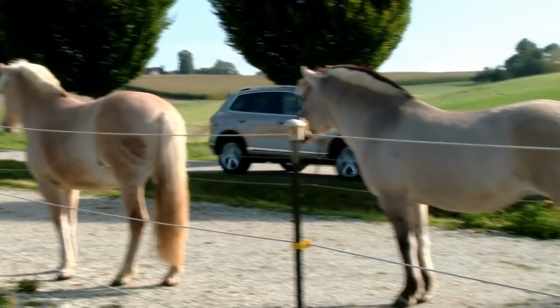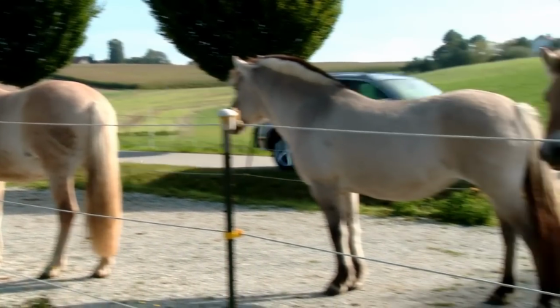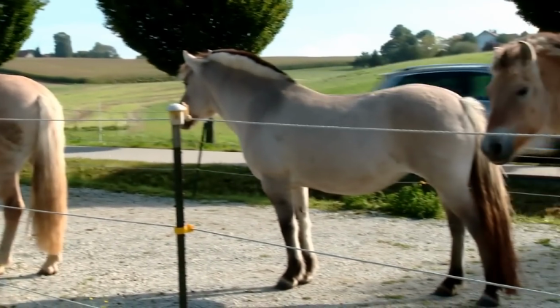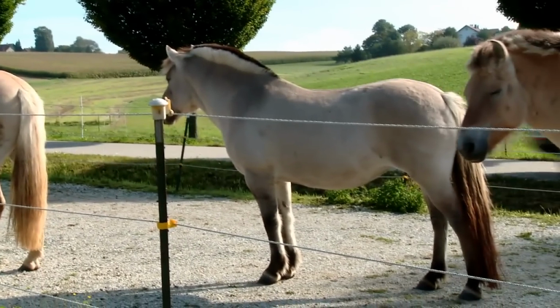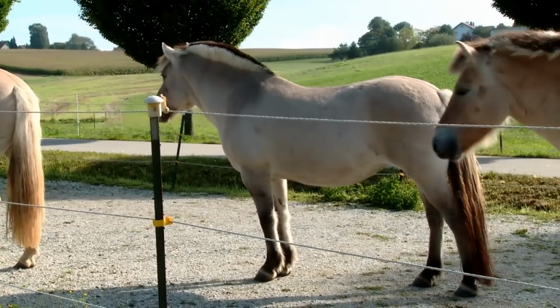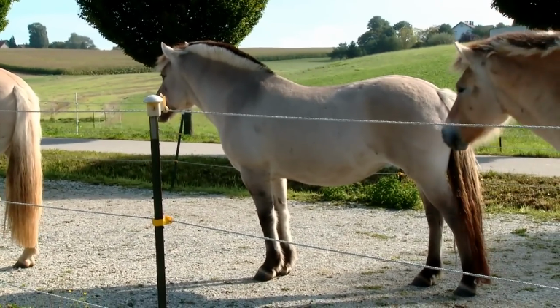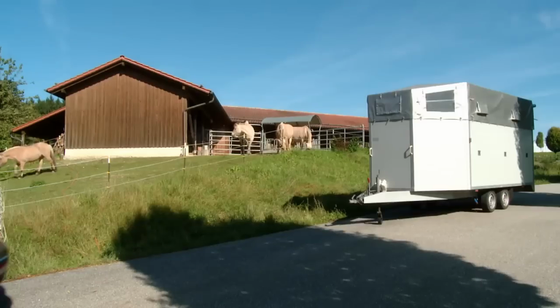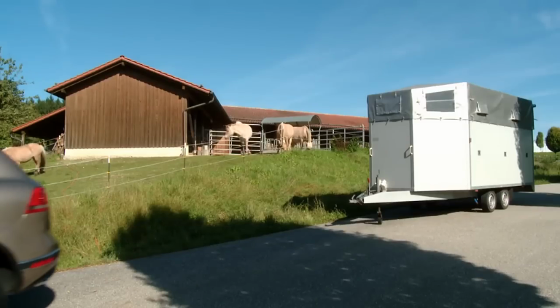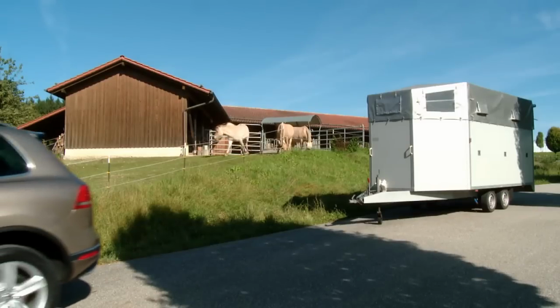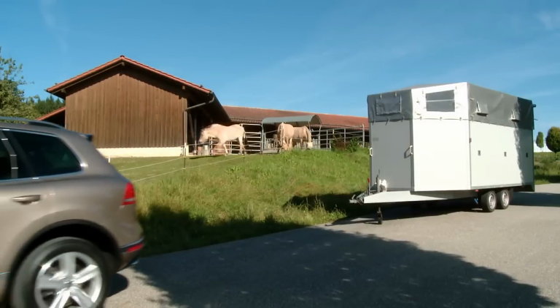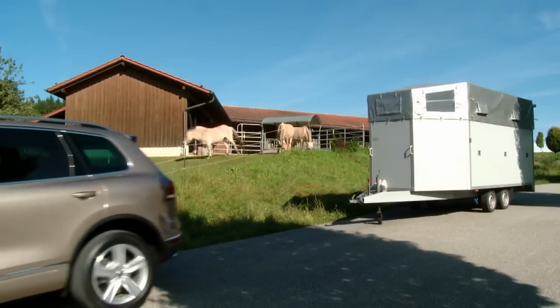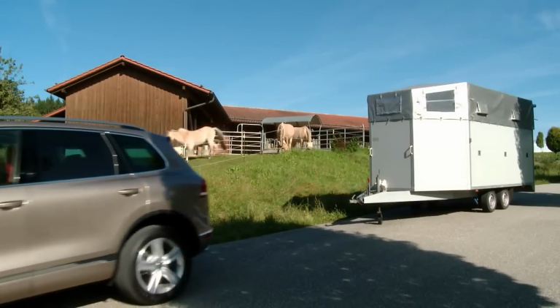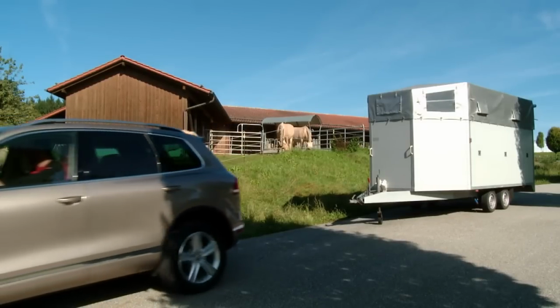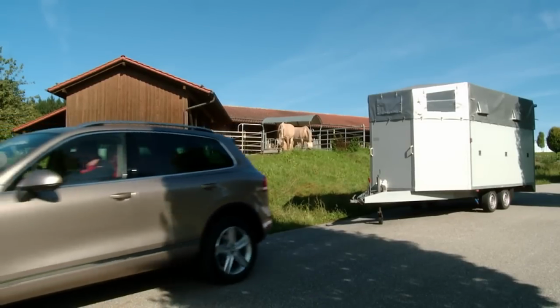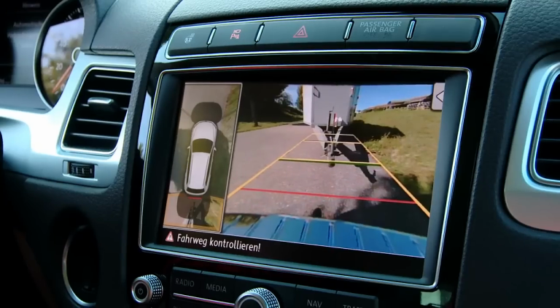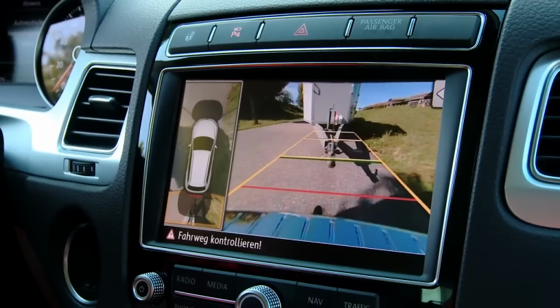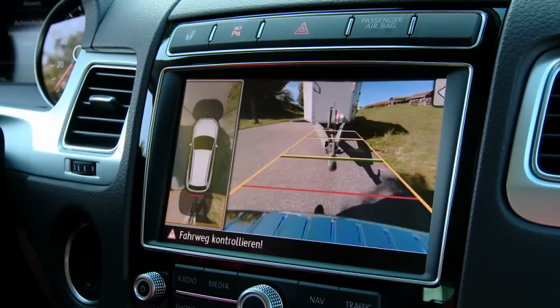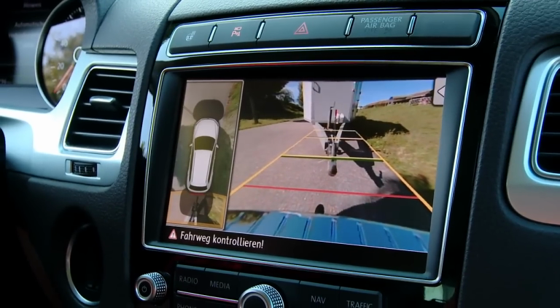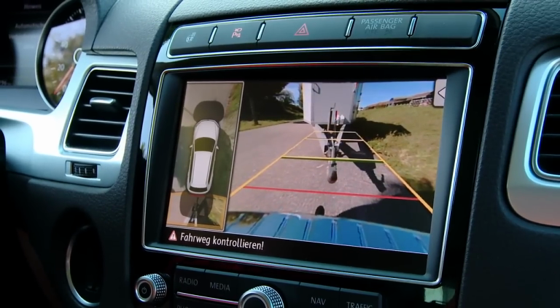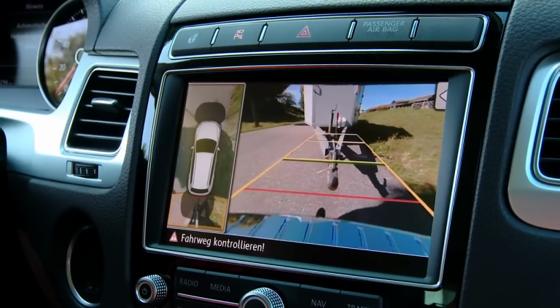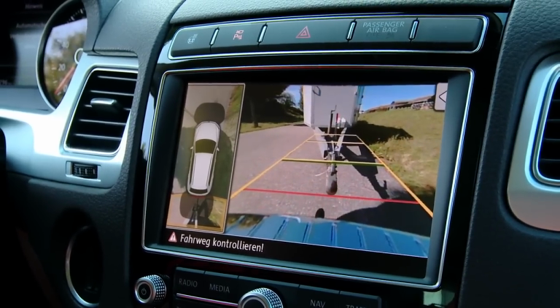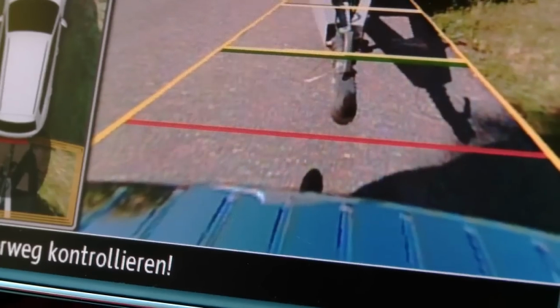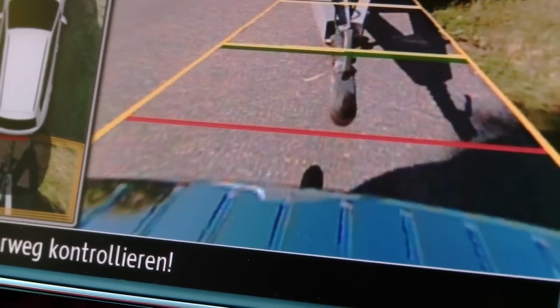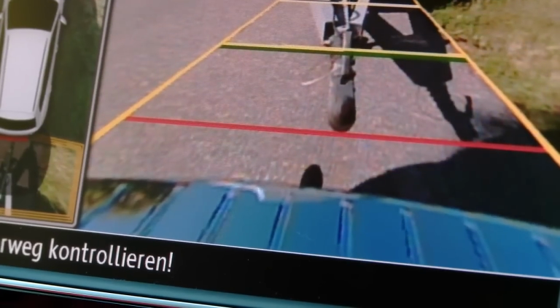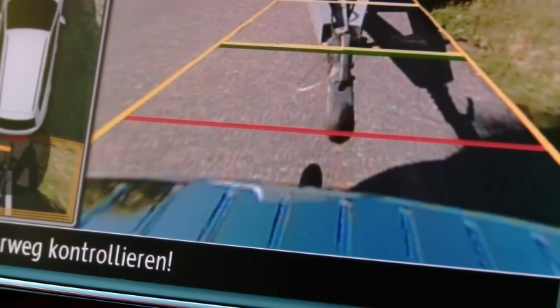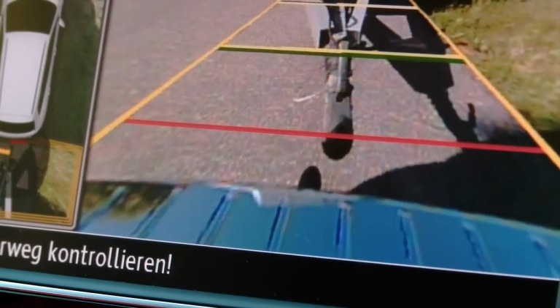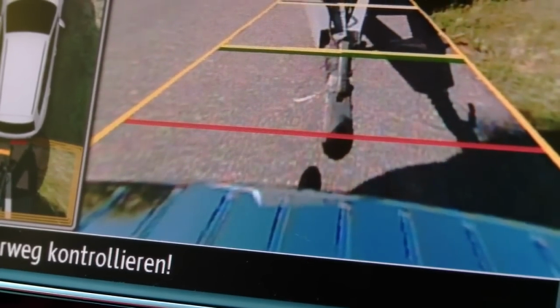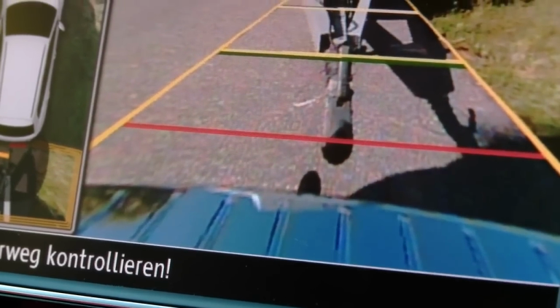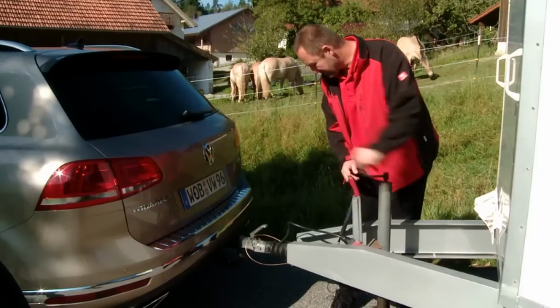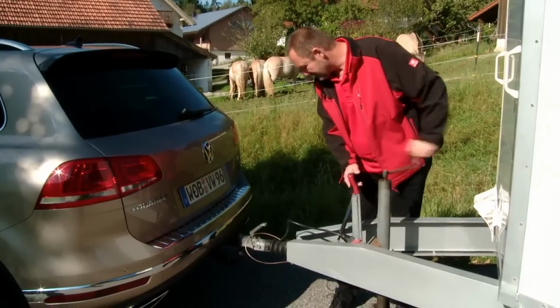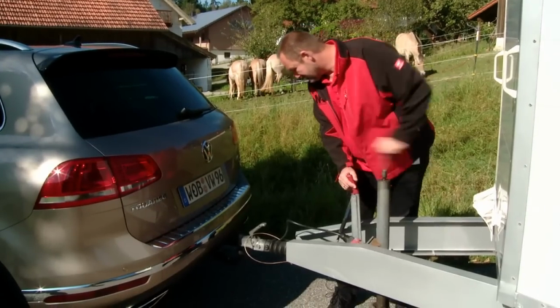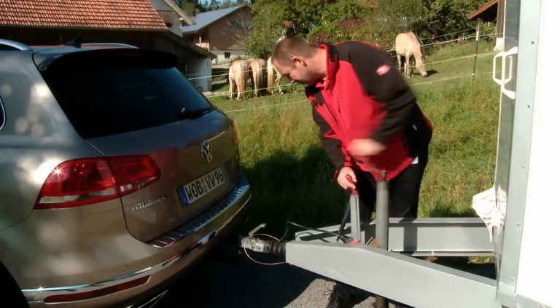Extremely practical. For an extra charge, there are plenty of extras for the Touareg — for example, motion cameras providing perfect all-round visibility, especially useful for tricky trailer docking.